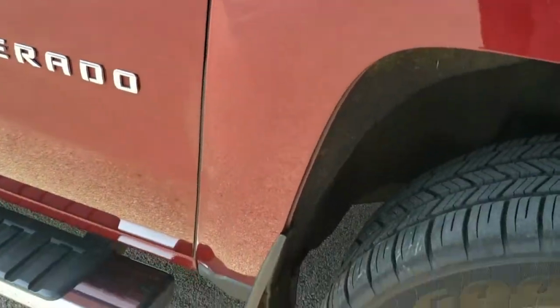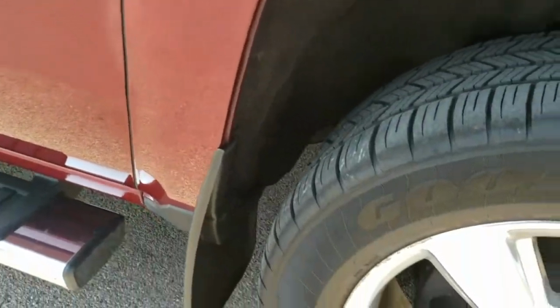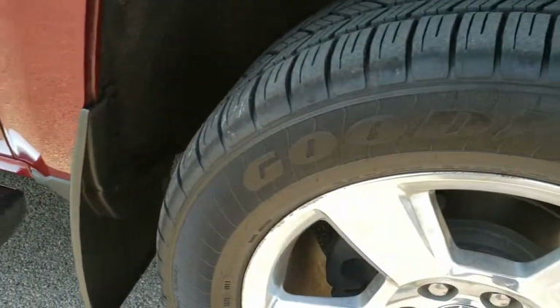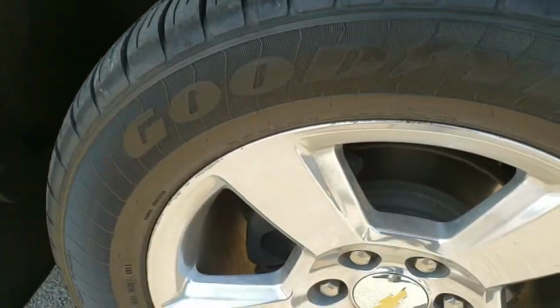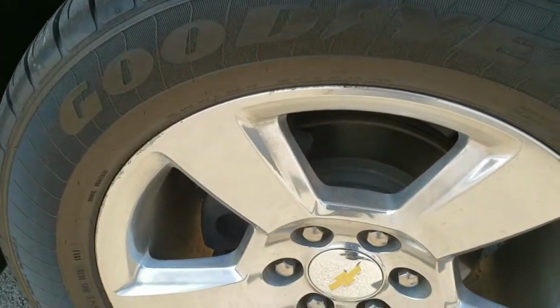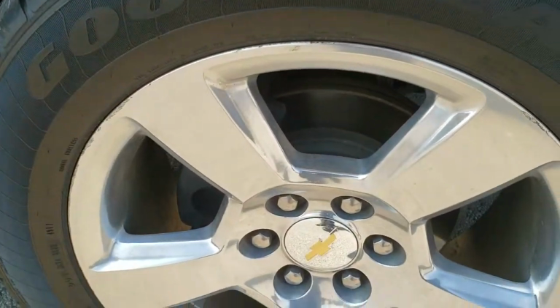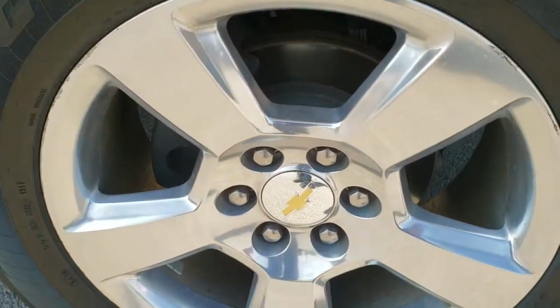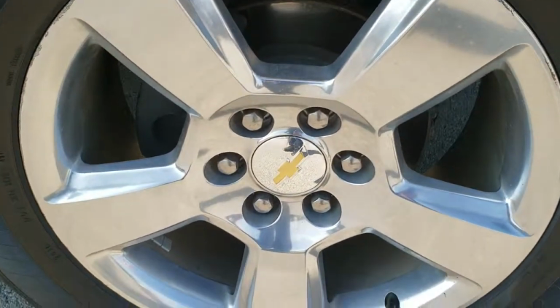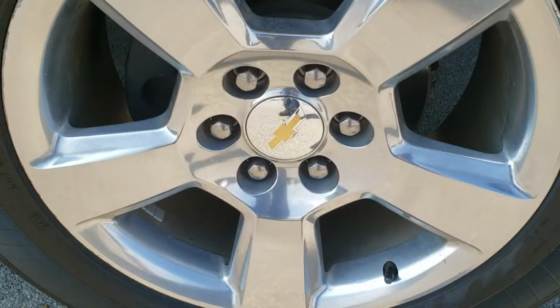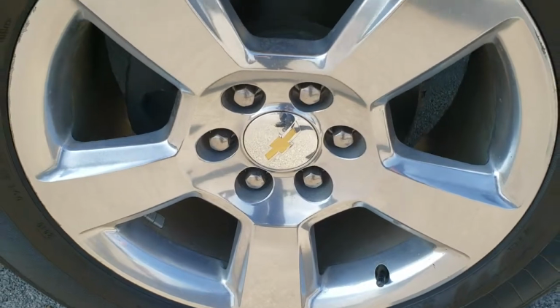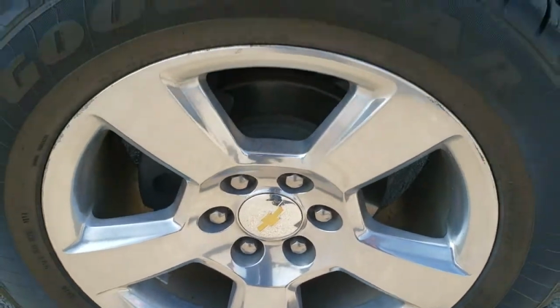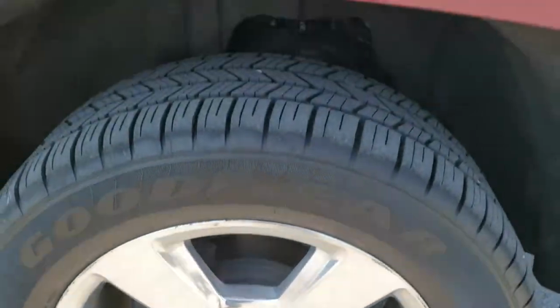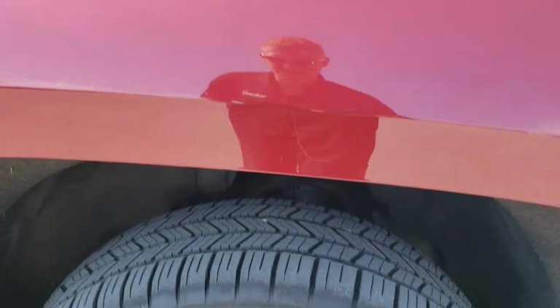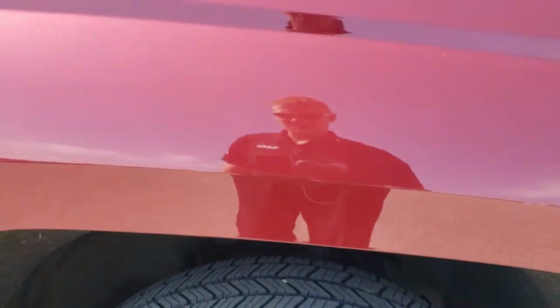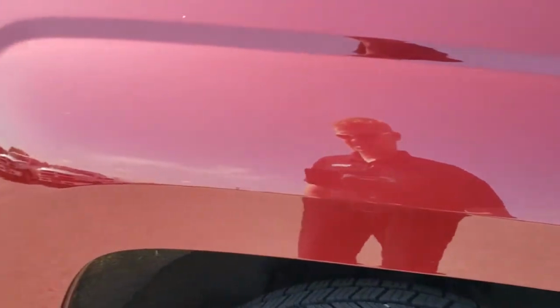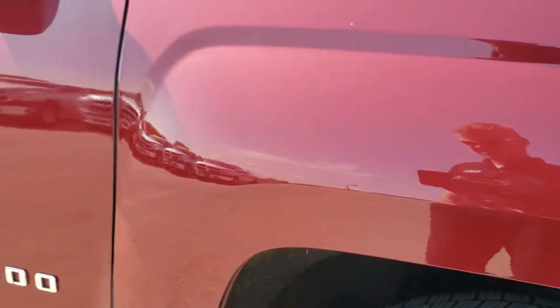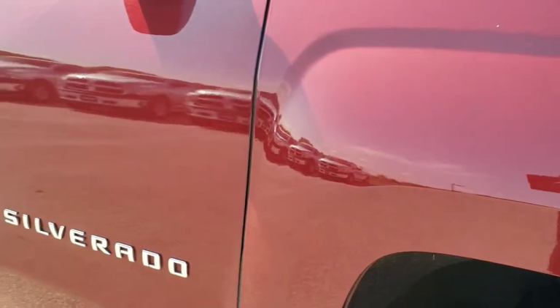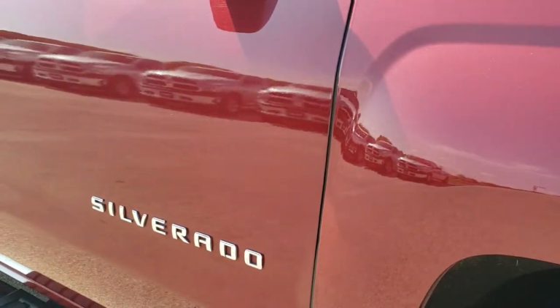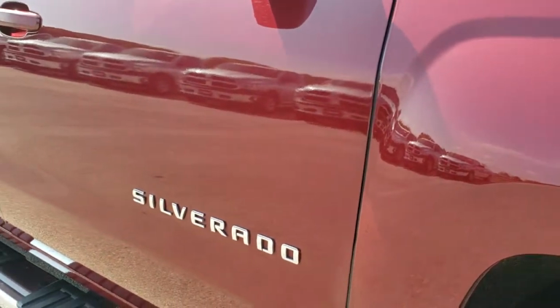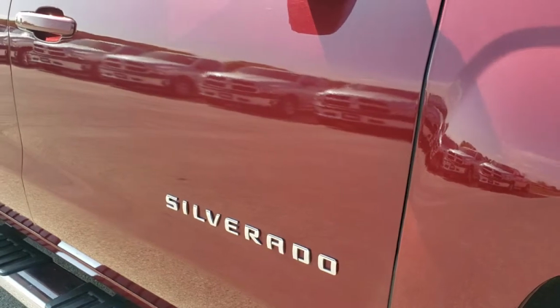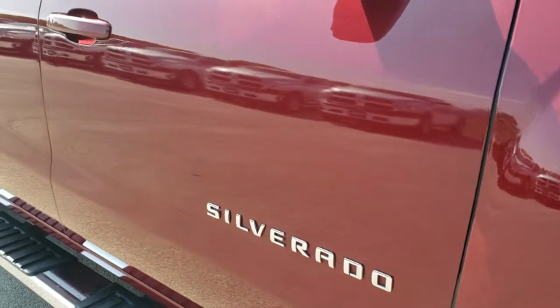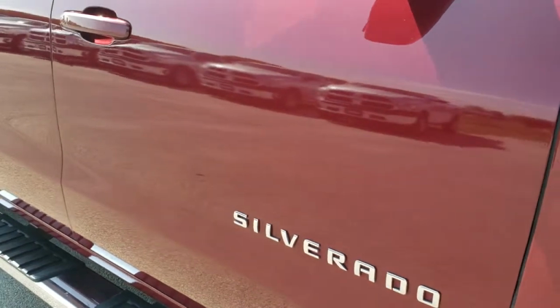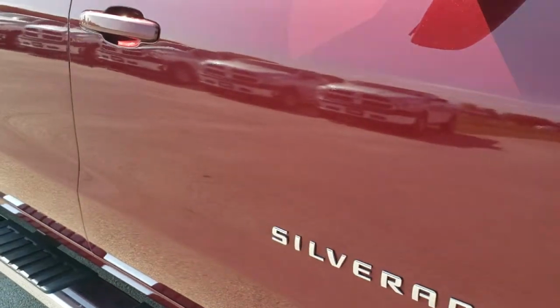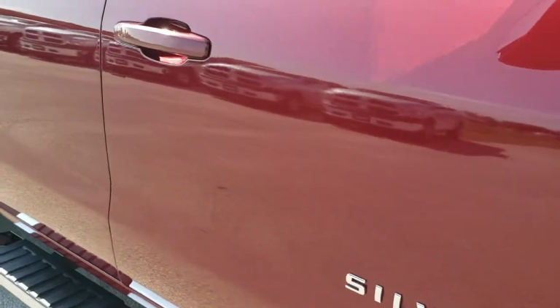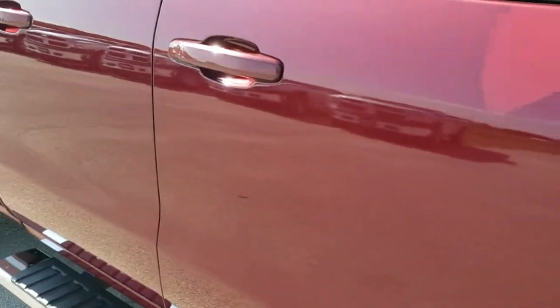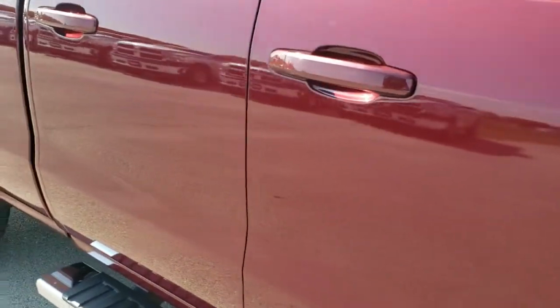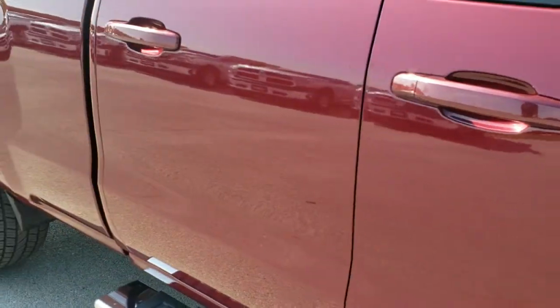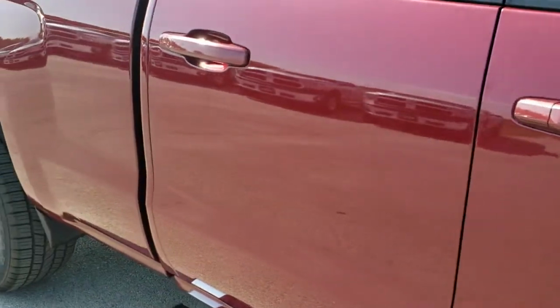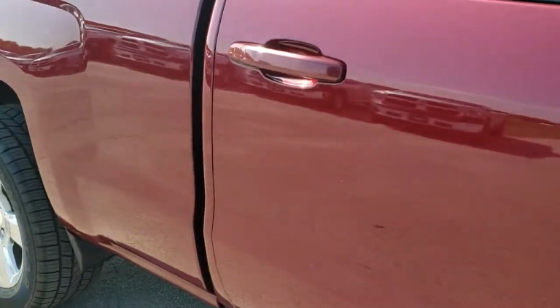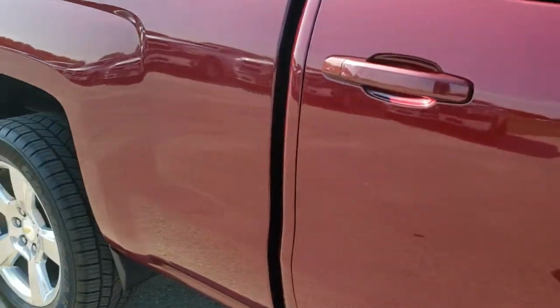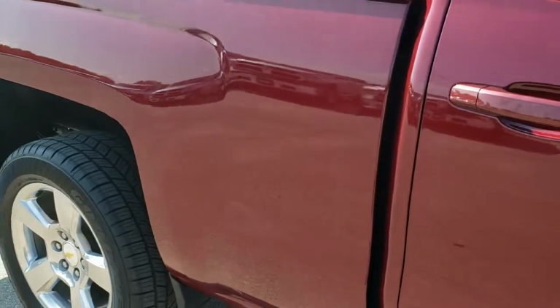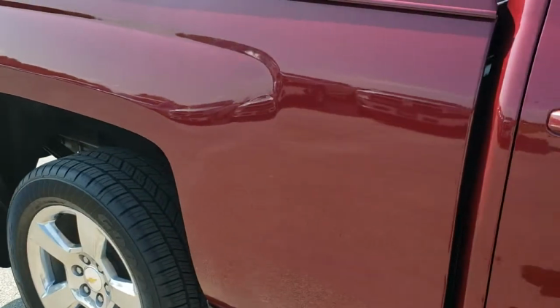And the passenger side rim is in pretty nice condition. As you go down this side of the truck you can see just how clean the body is — how reflective and mirror-like that paint is.